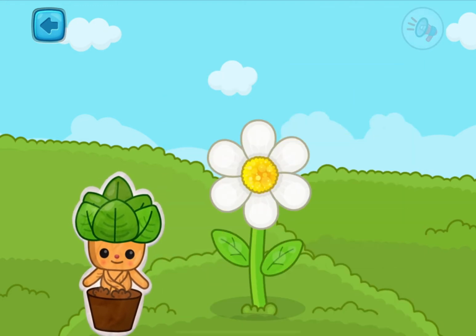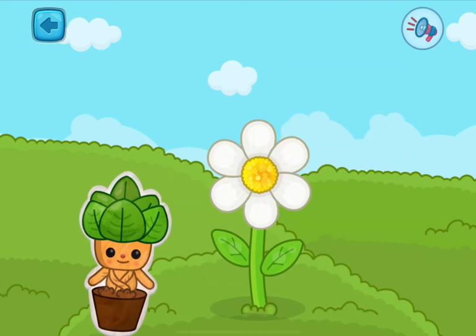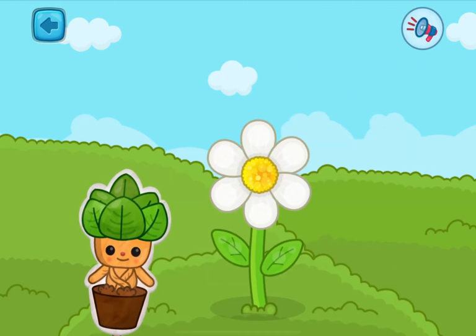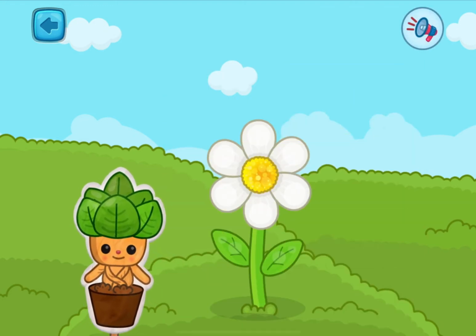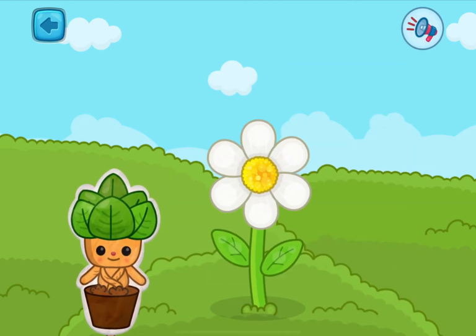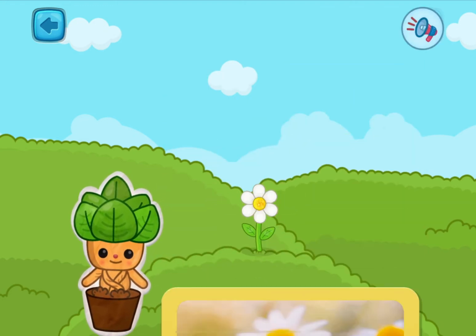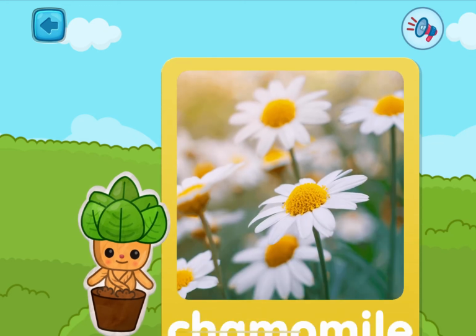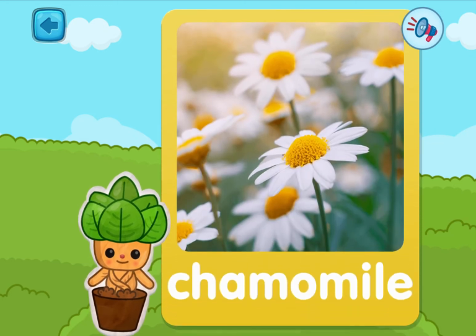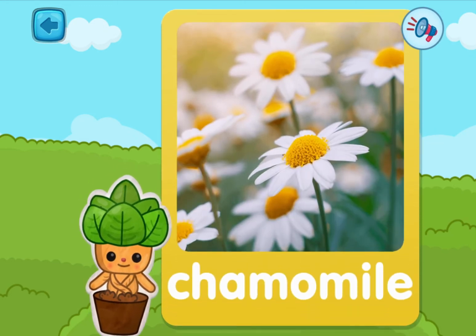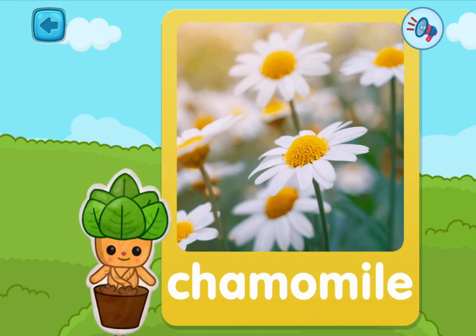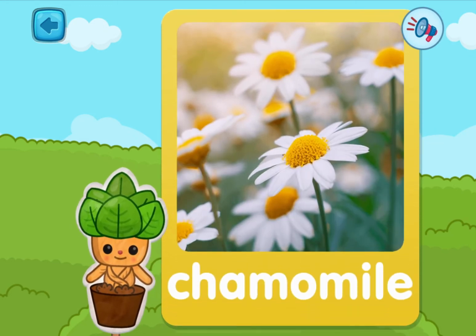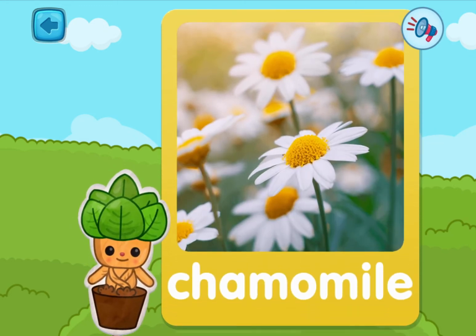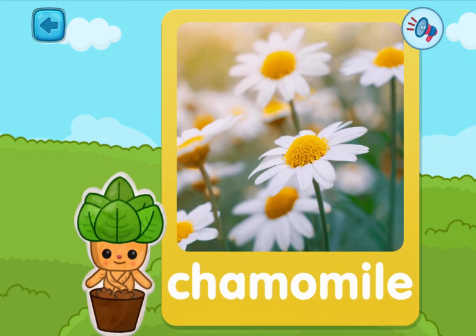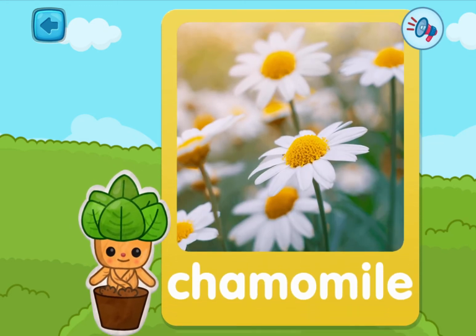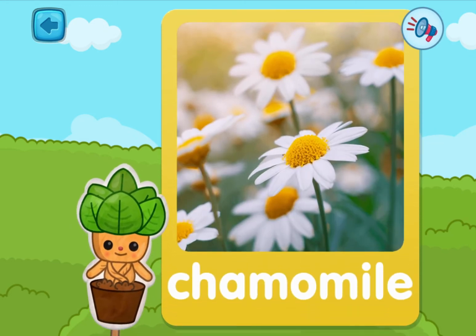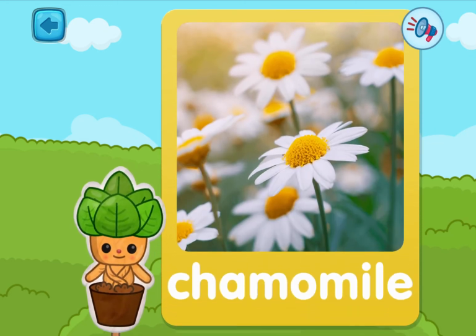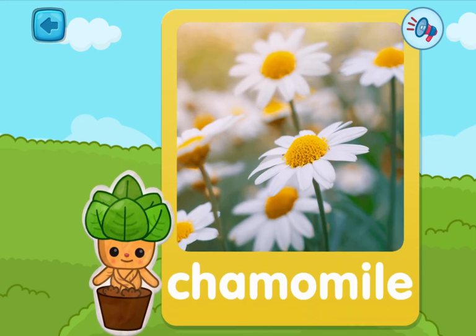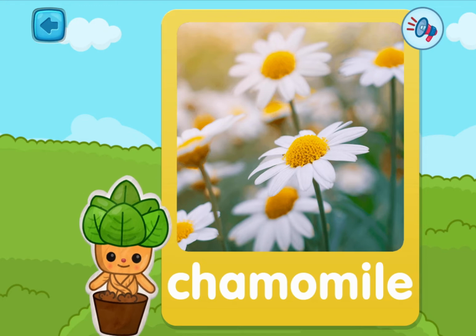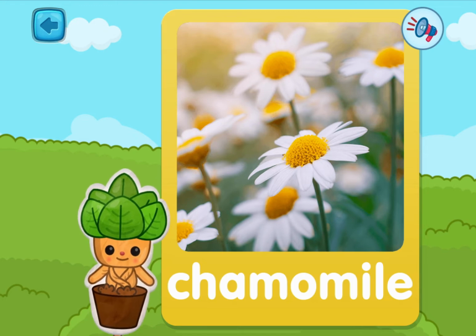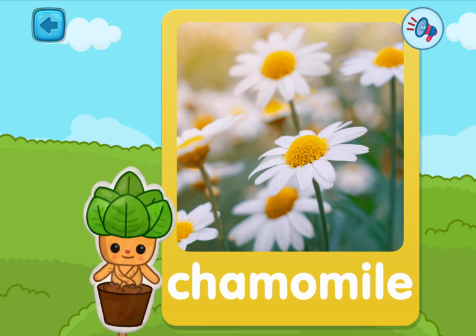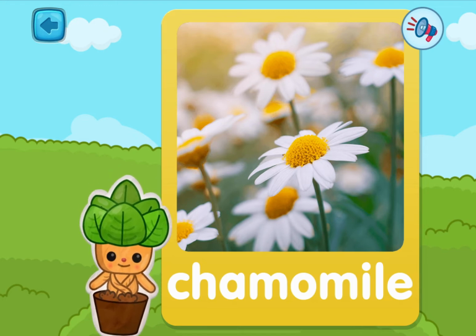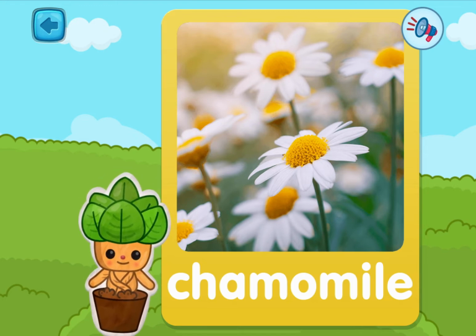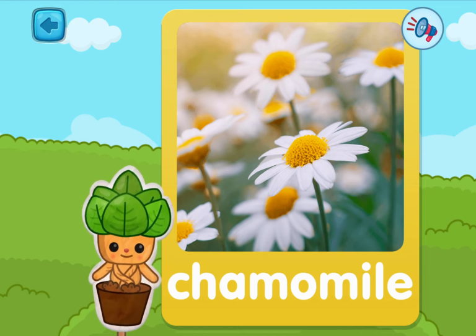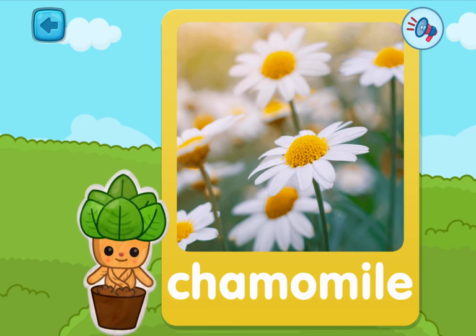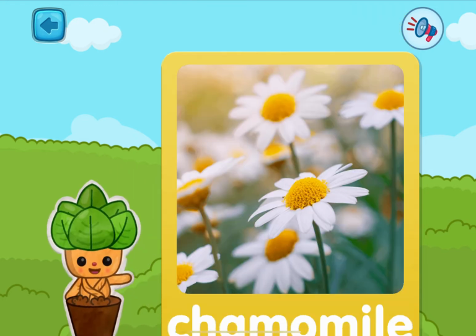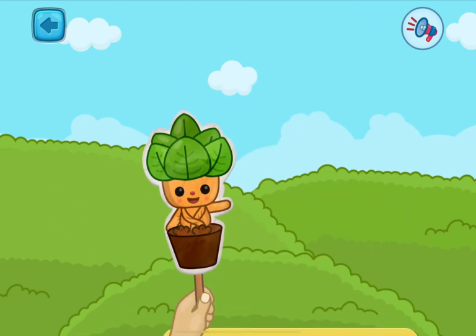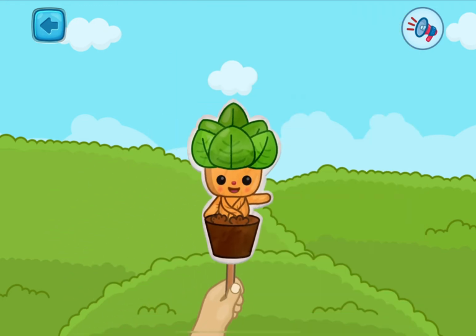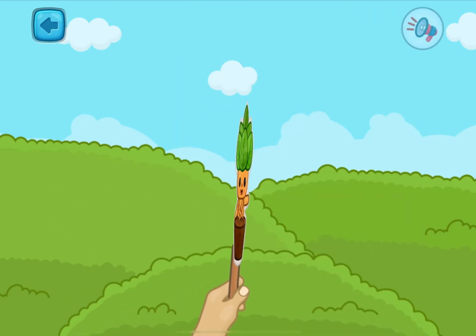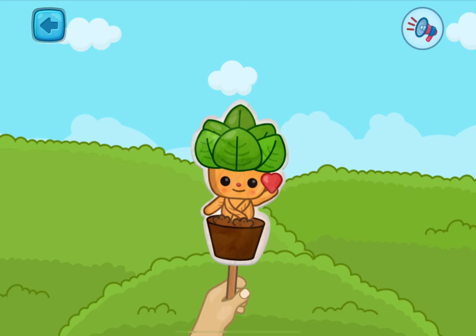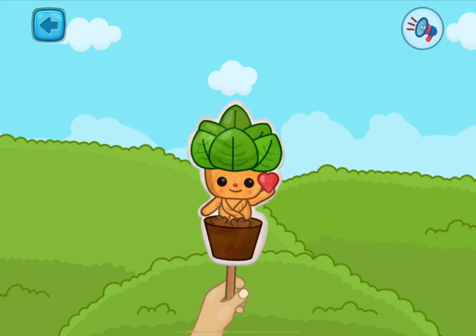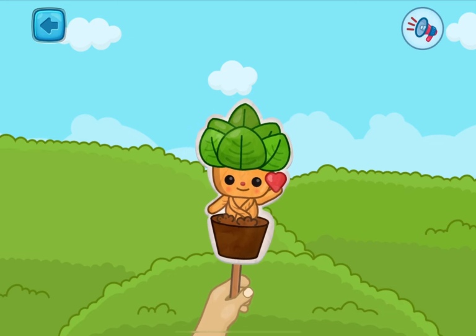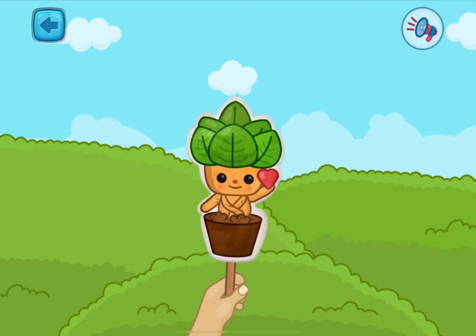One more left! Pick it! This is chamomile! Chamomile is pretty and it's also good for you — you can make tea out of chamomile! I love my flowers!